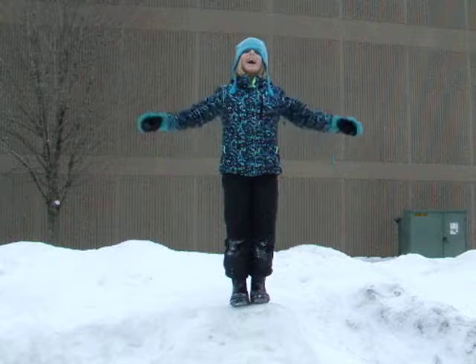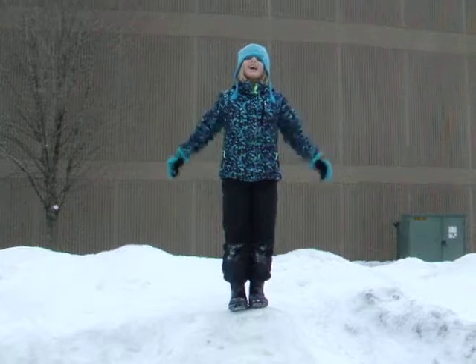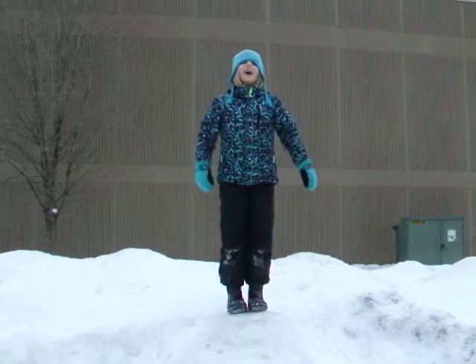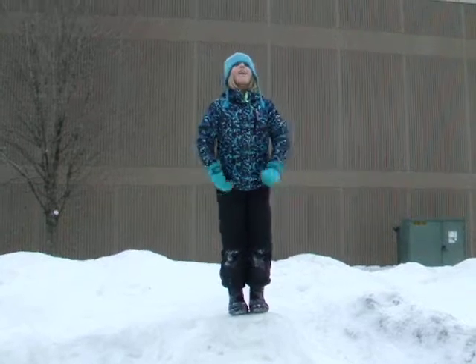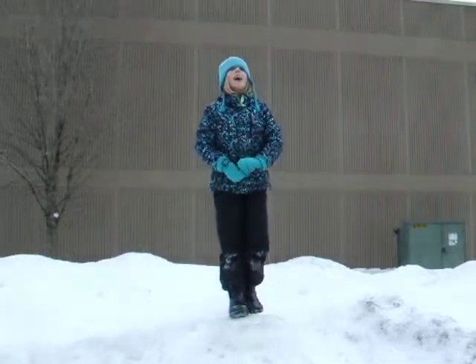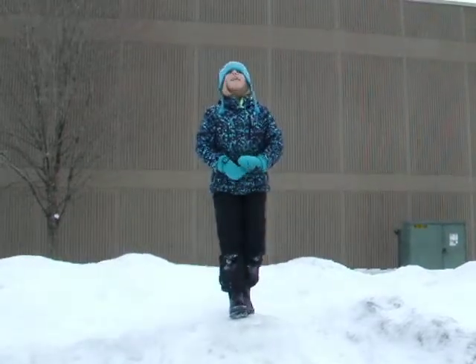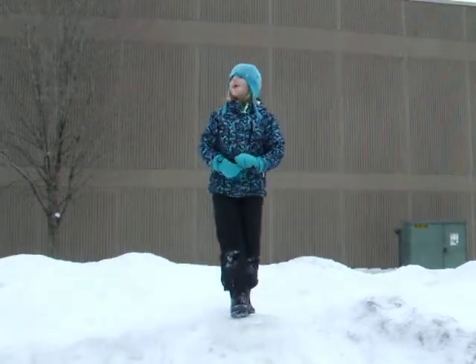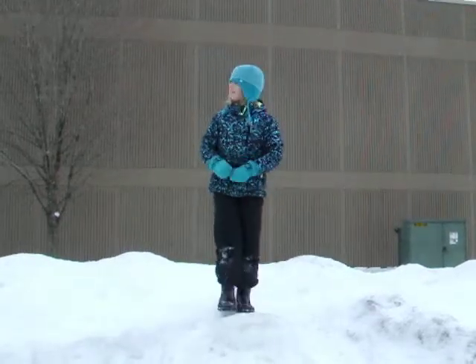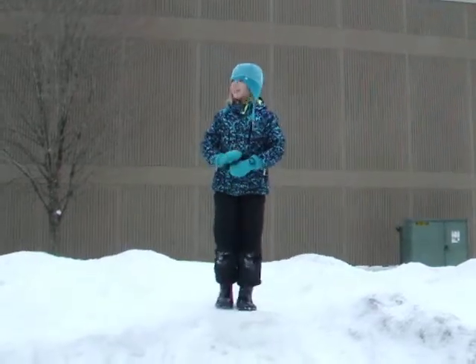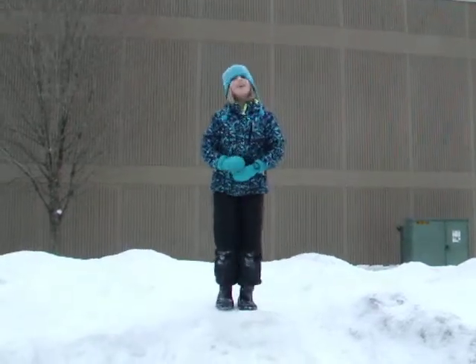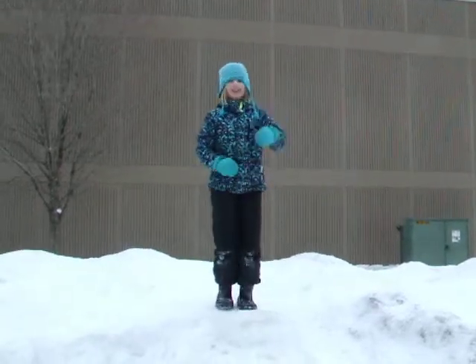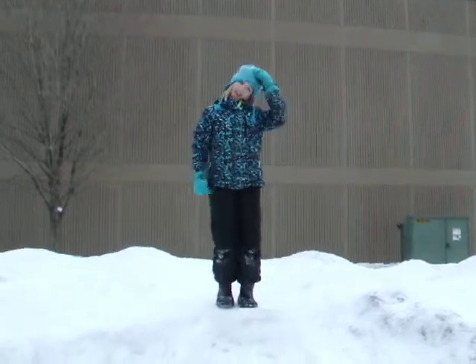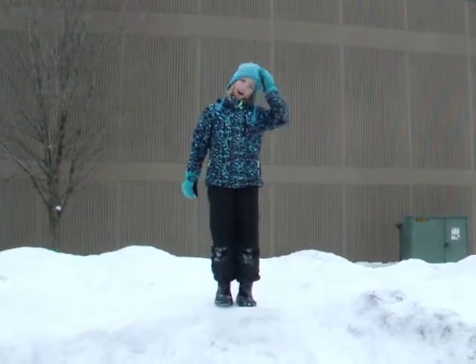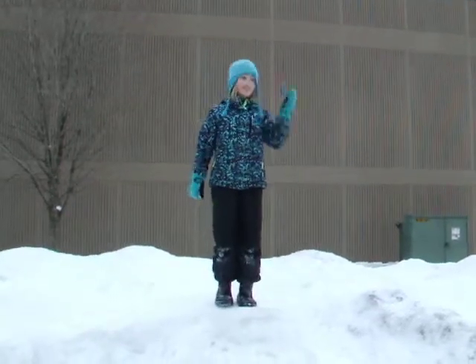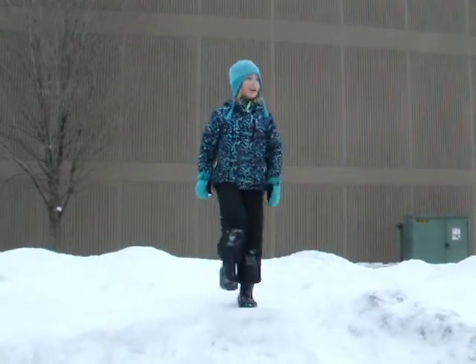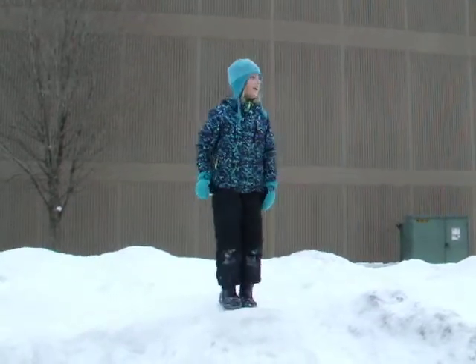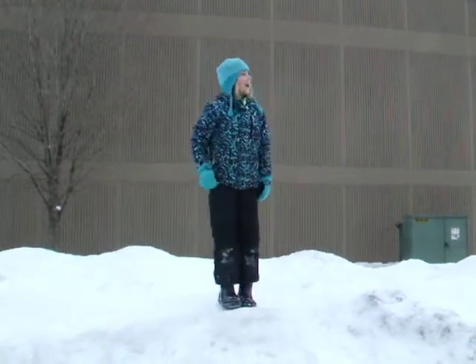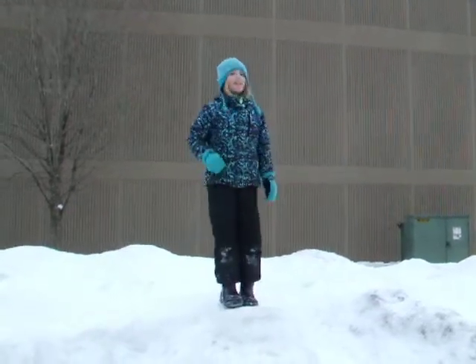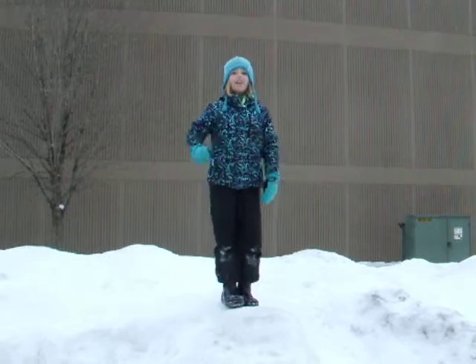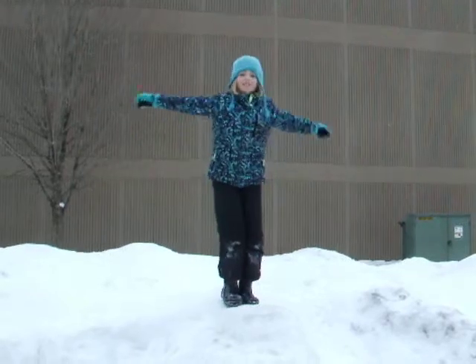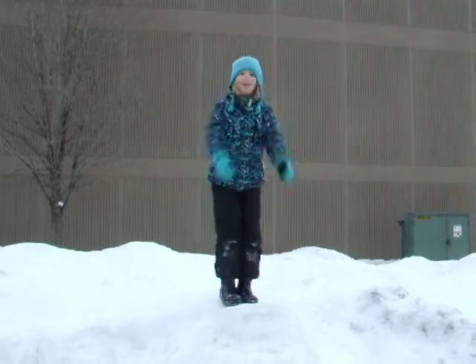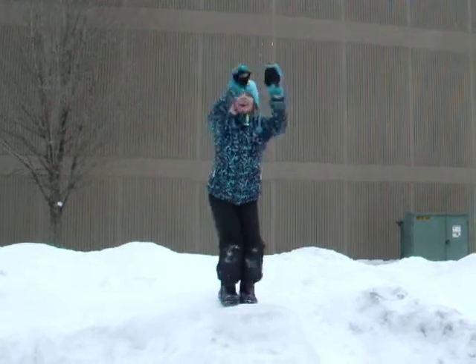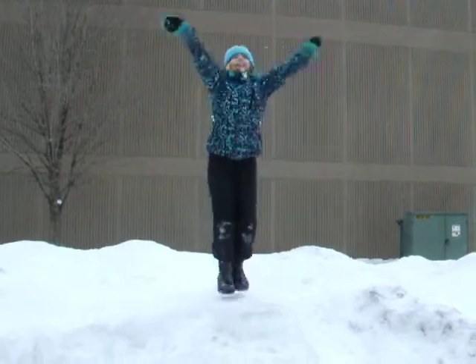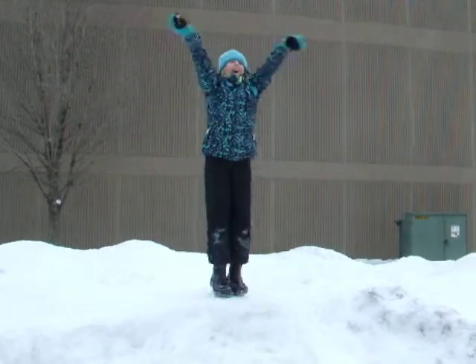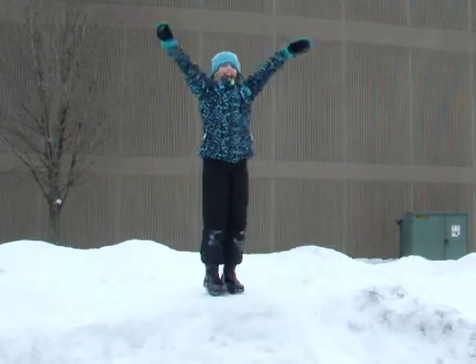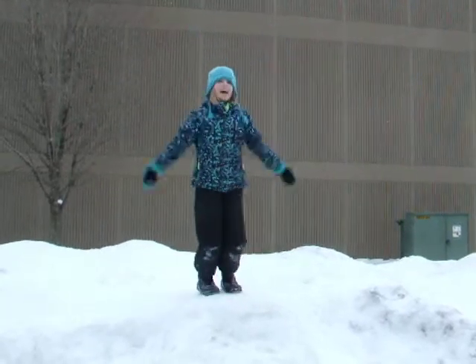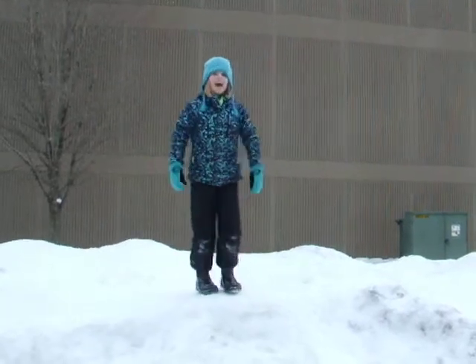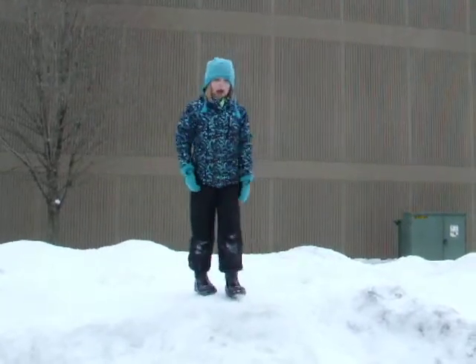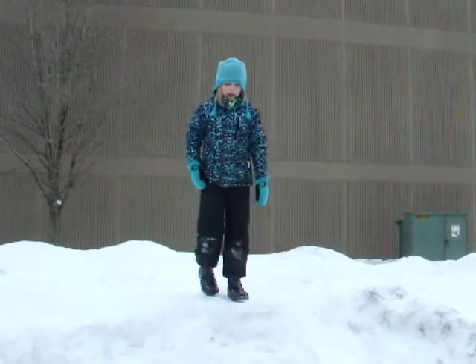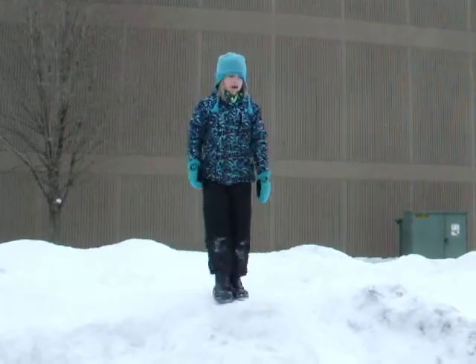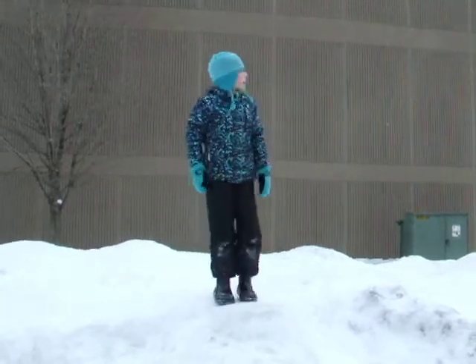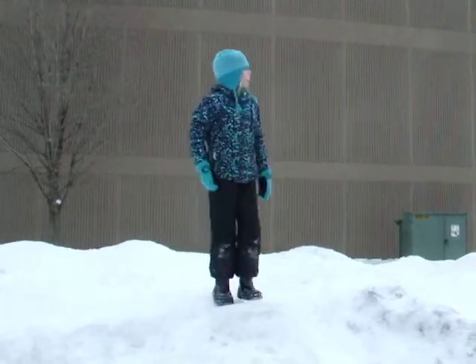Hi! I know we haven't done the videos in a while, but here's another one. We're at my school!